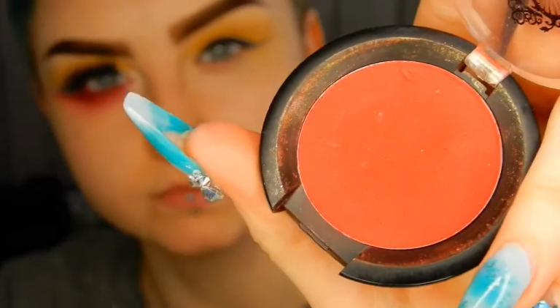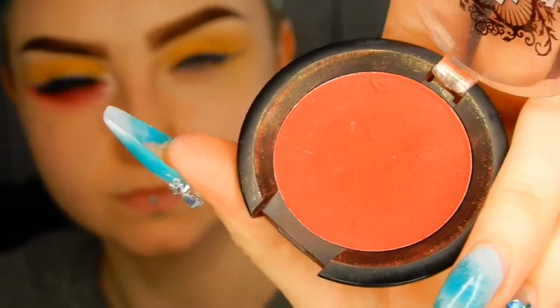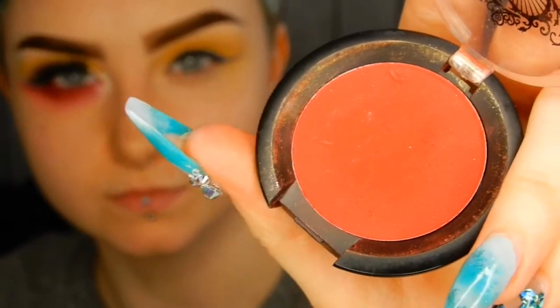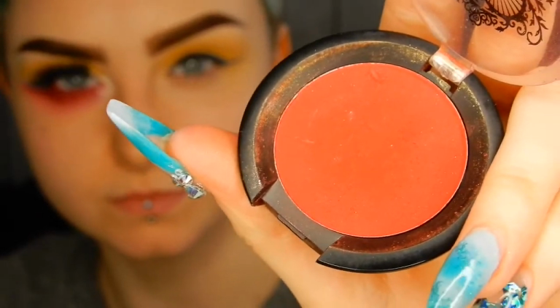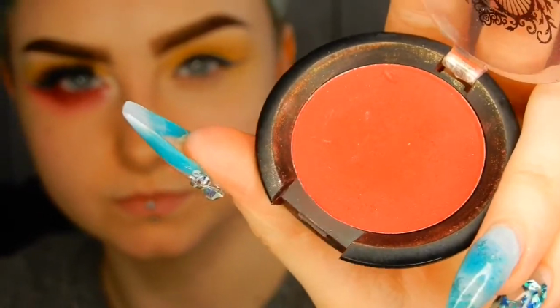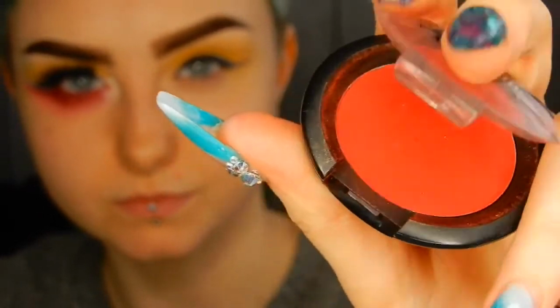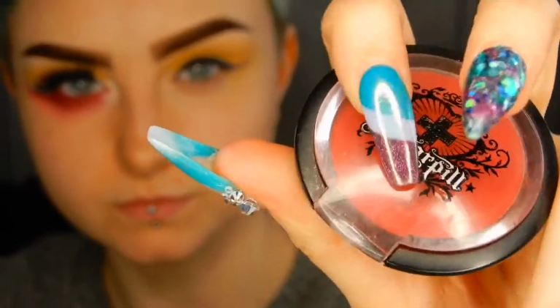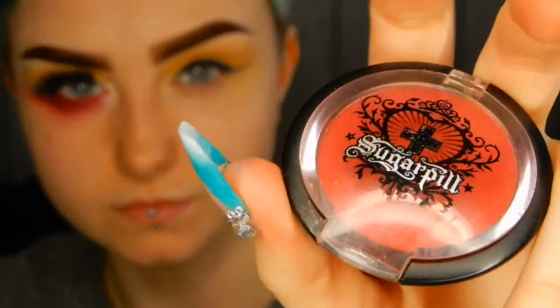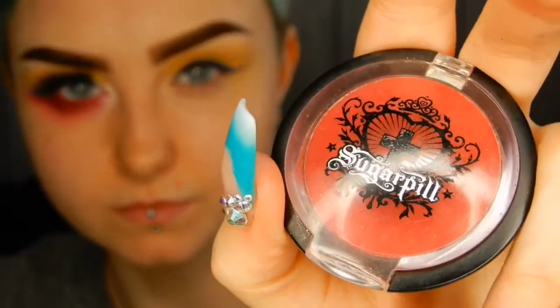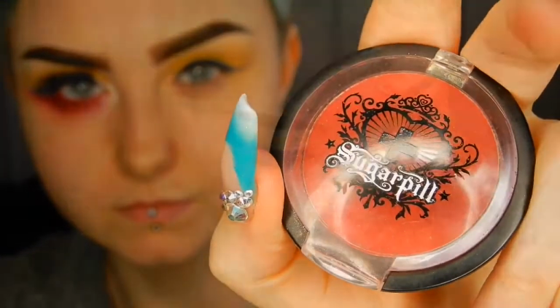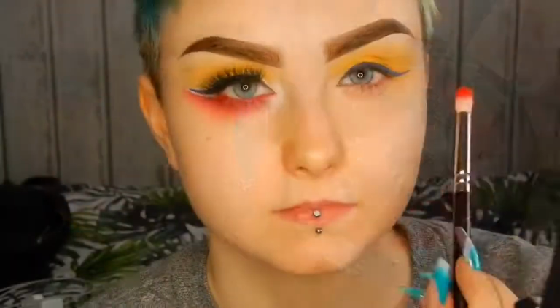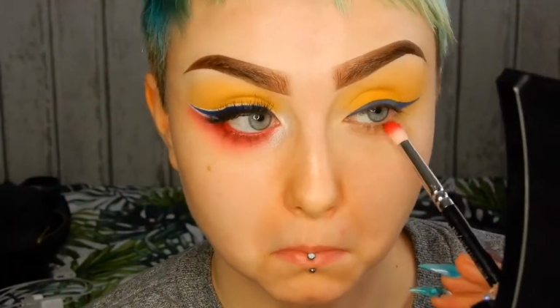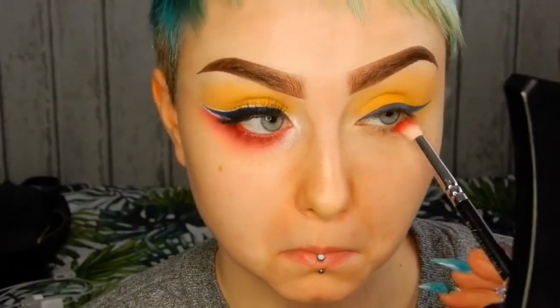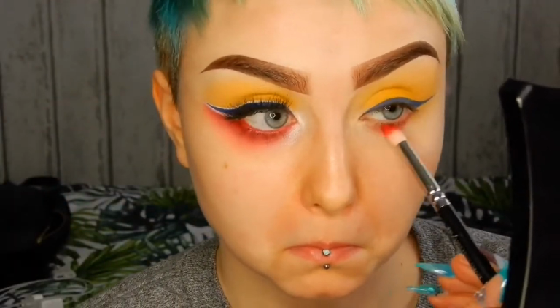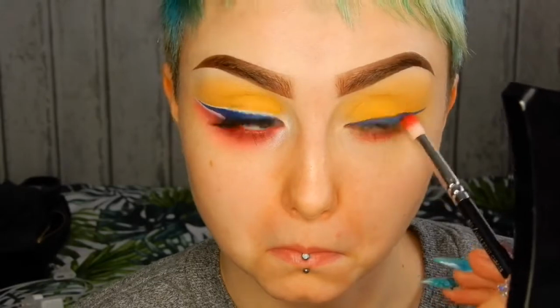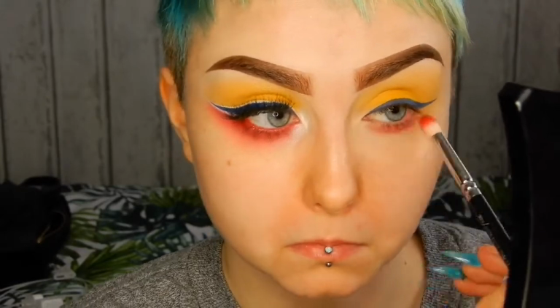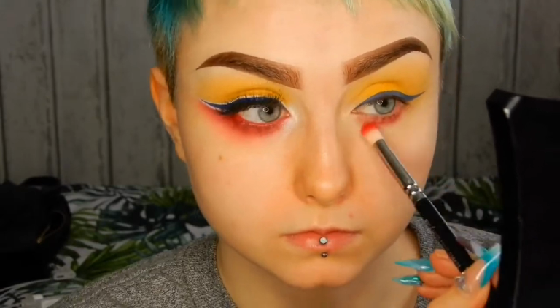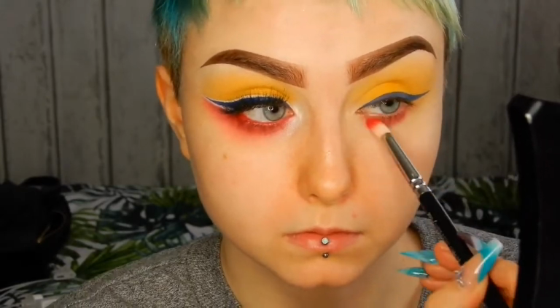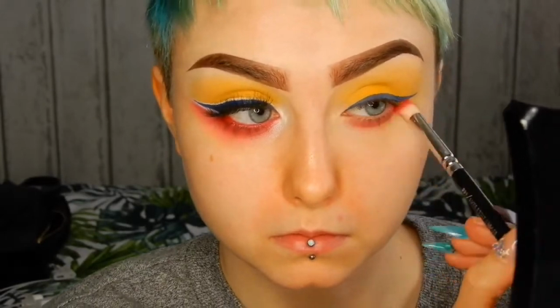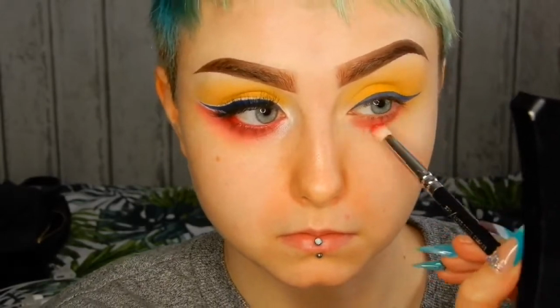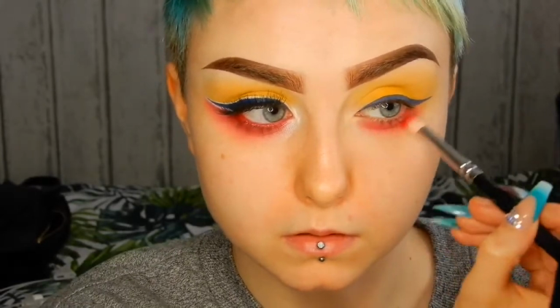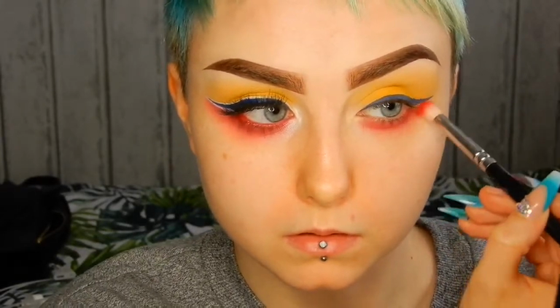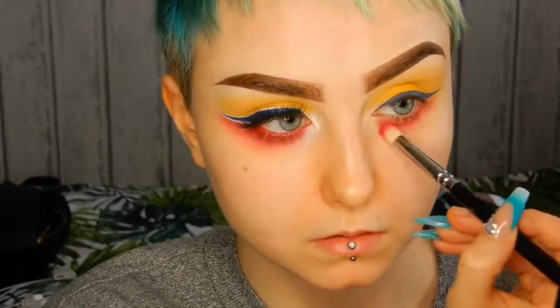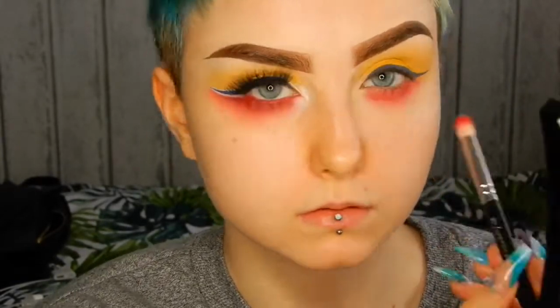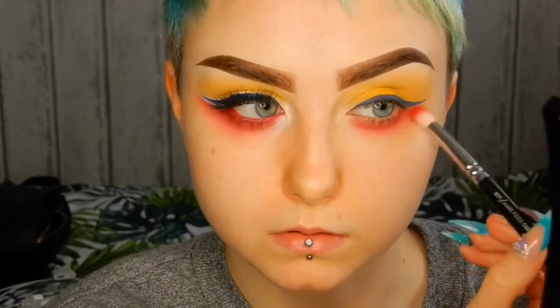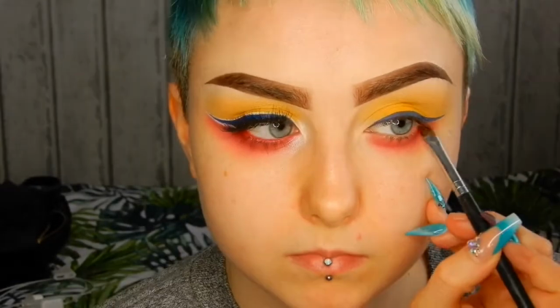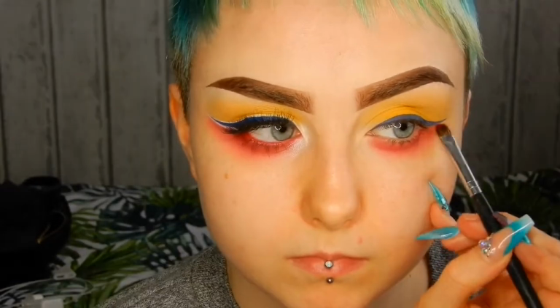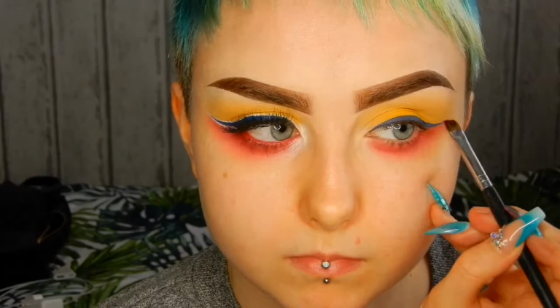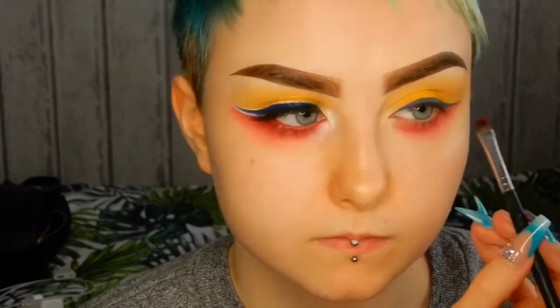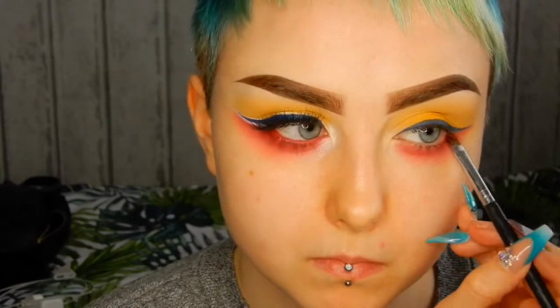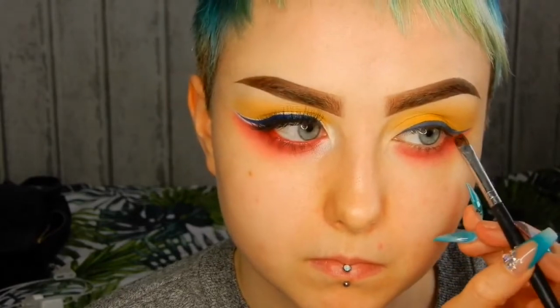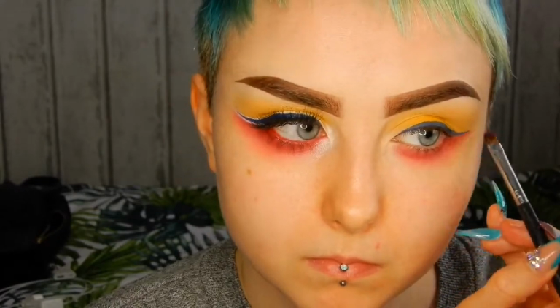For the red underneath my eyes I'm using Love Plus by Sugarpill, which is my all time favourite primary red. I'm just fluffing that along the lower lash line and sharpening it up along the edge of the eyeliner.